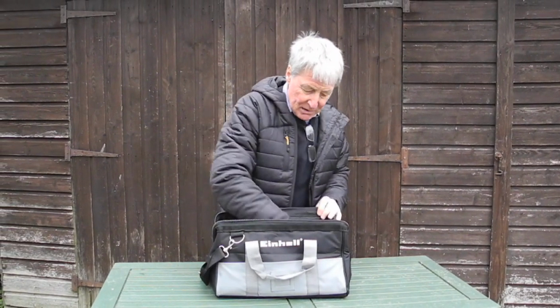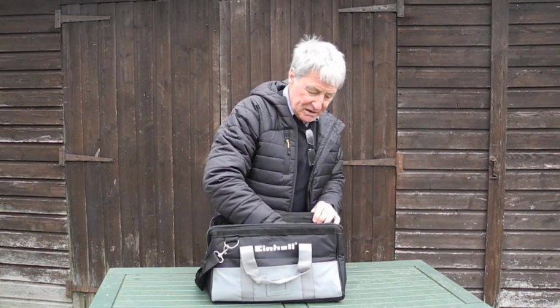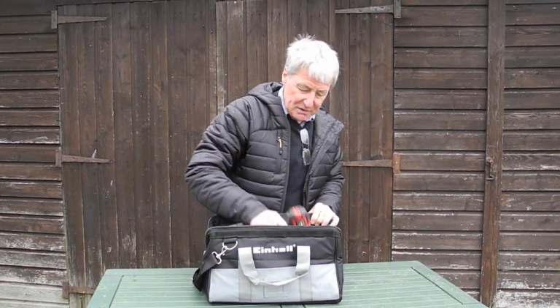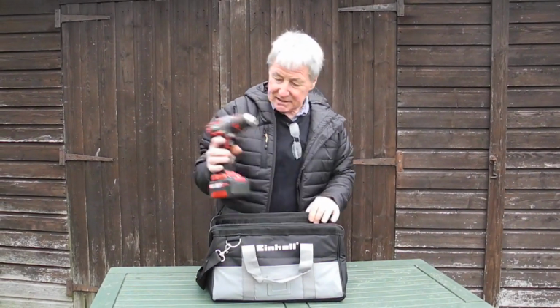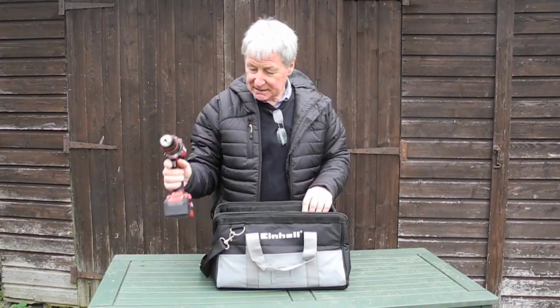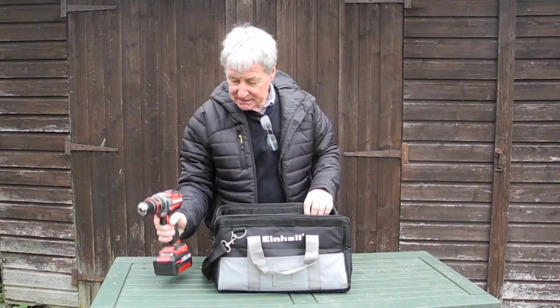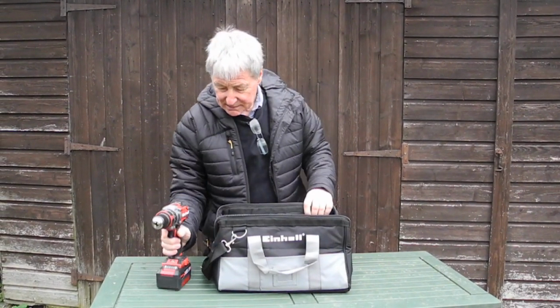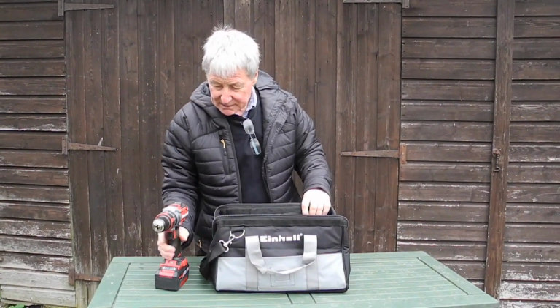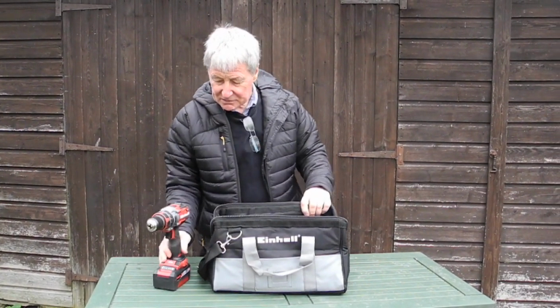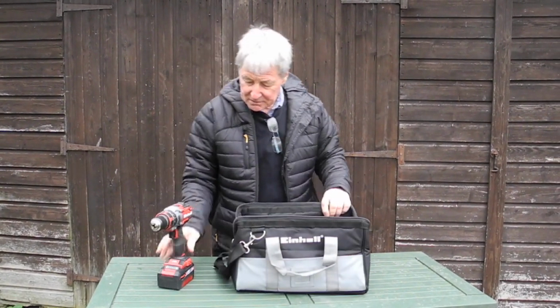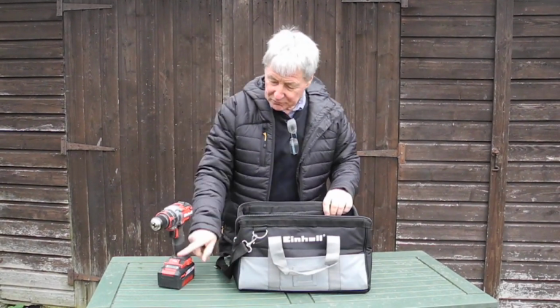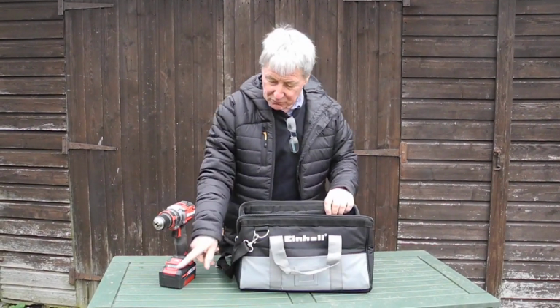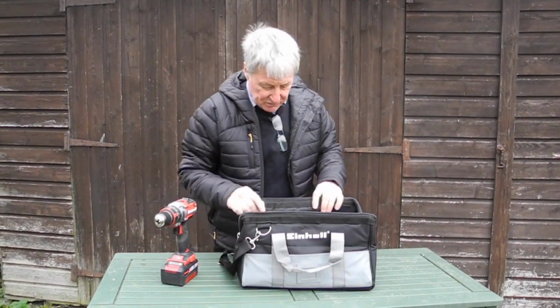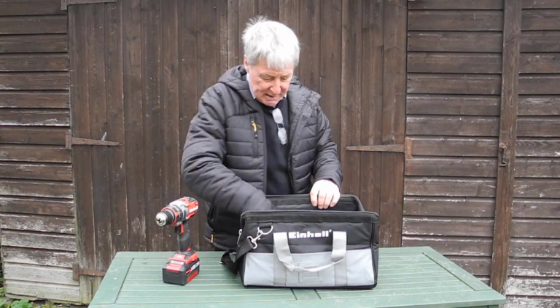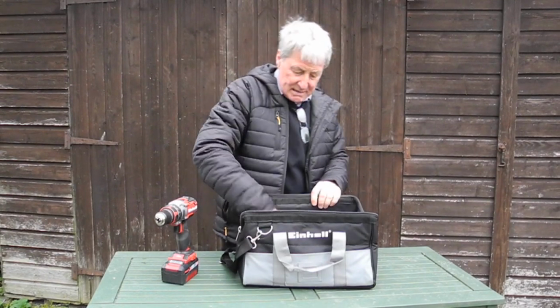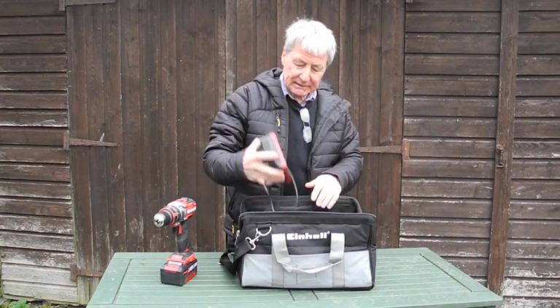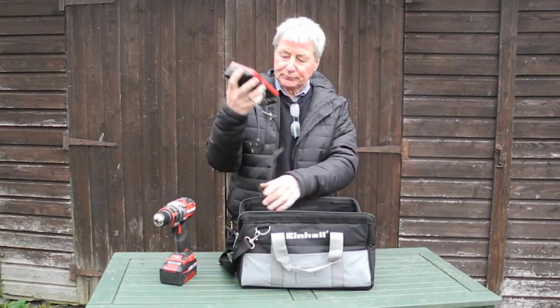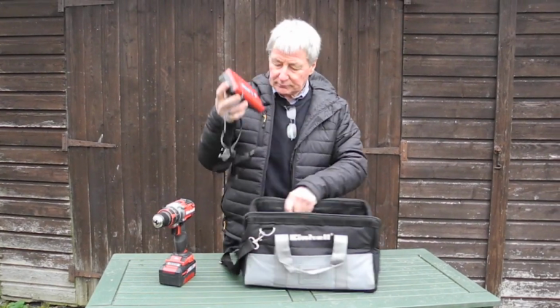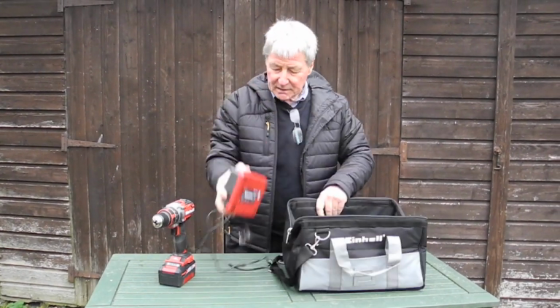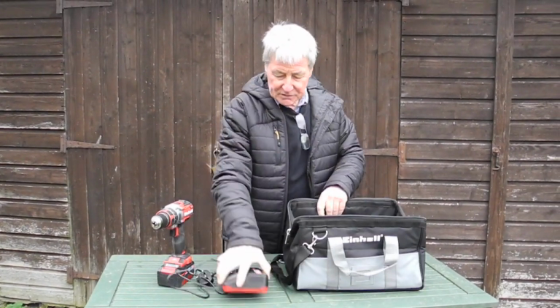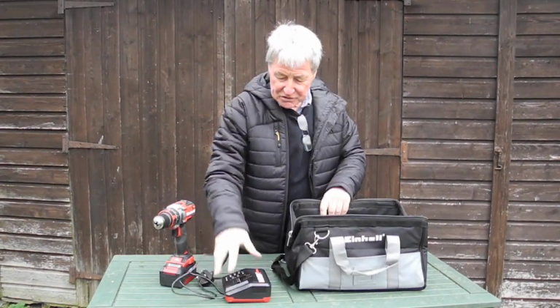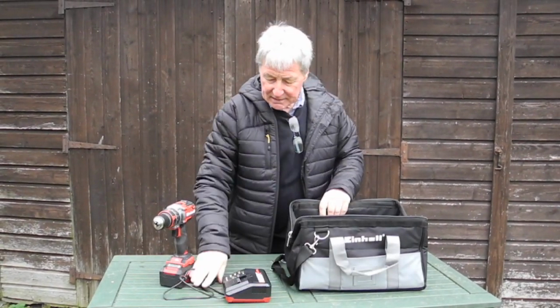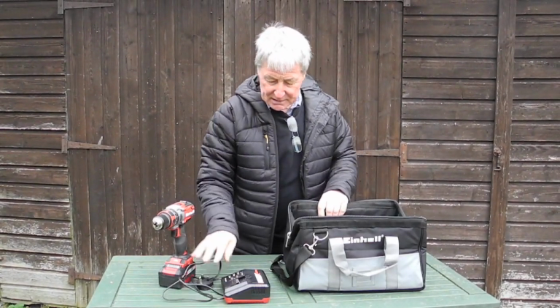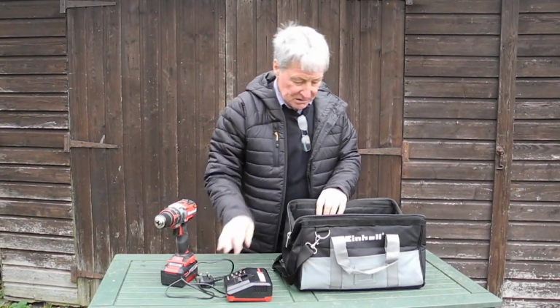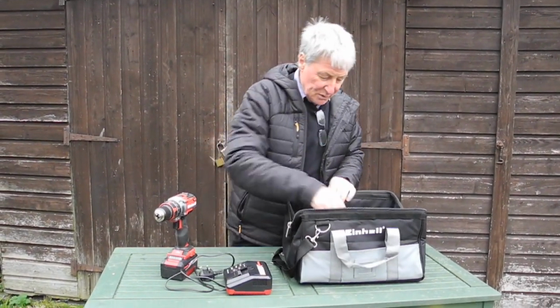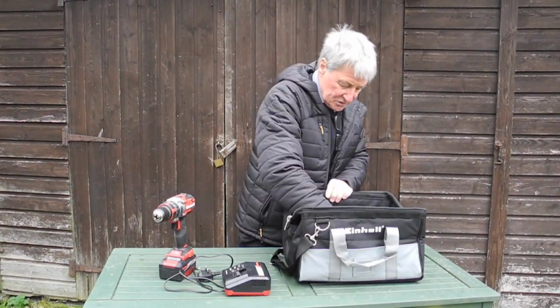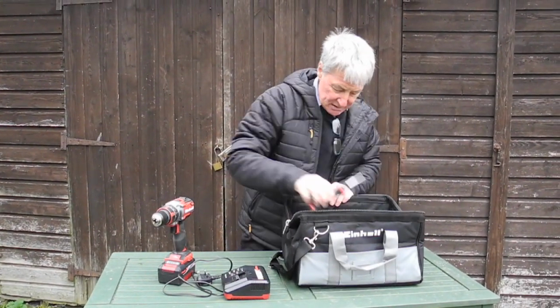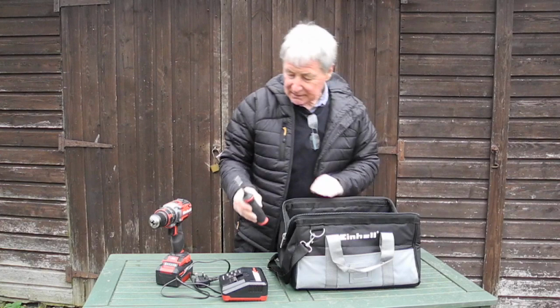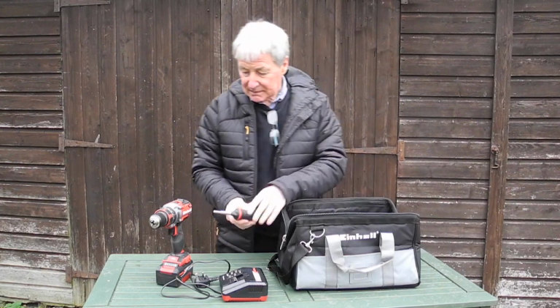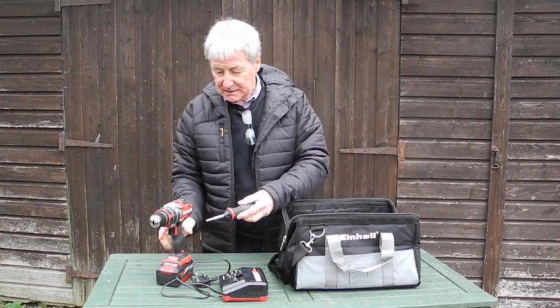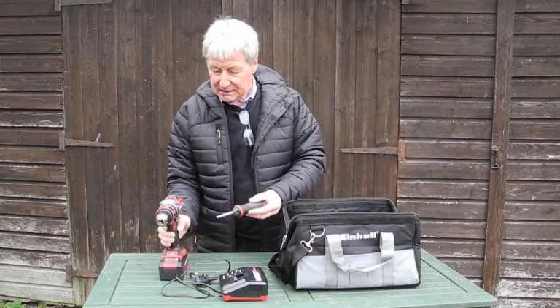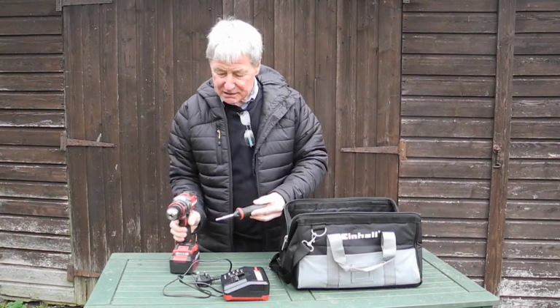What you get for your money is the drill with one drill pack, the charger which is a smart charger, and the handle.